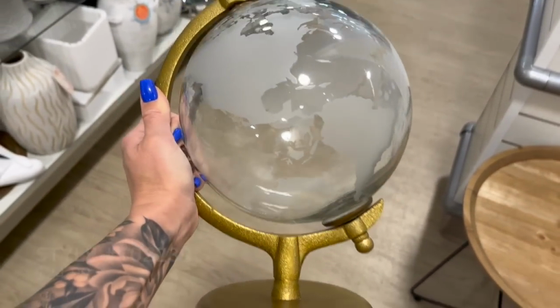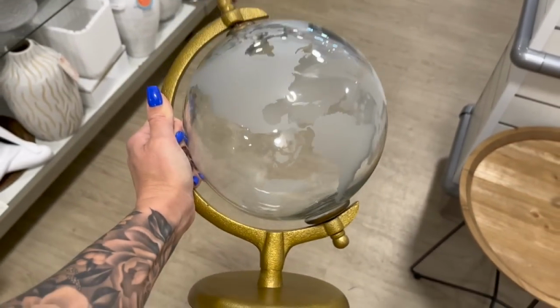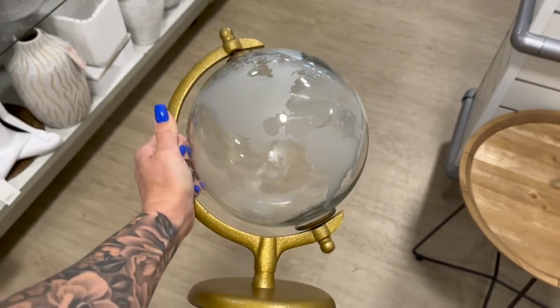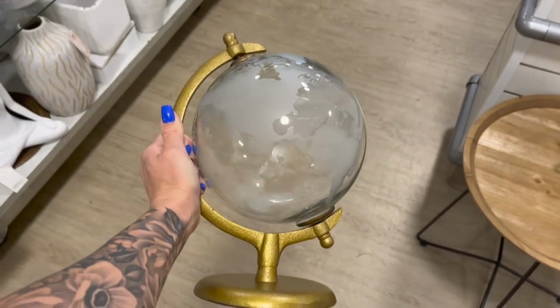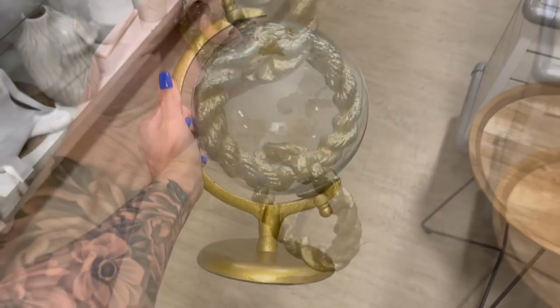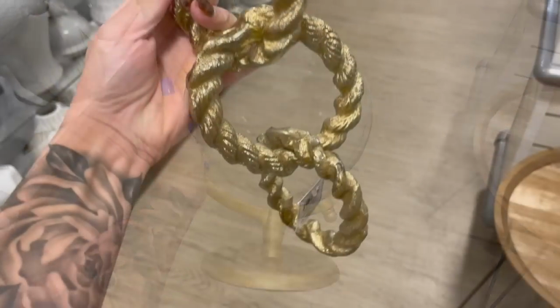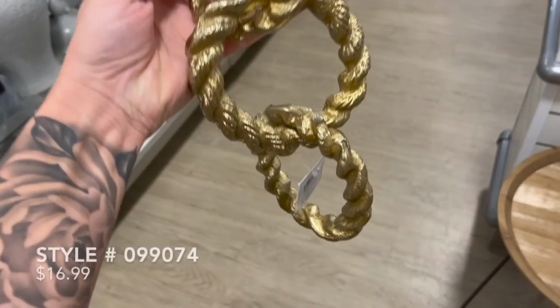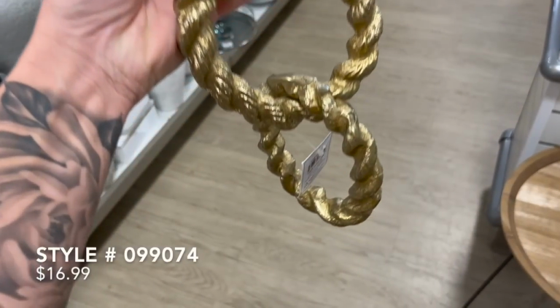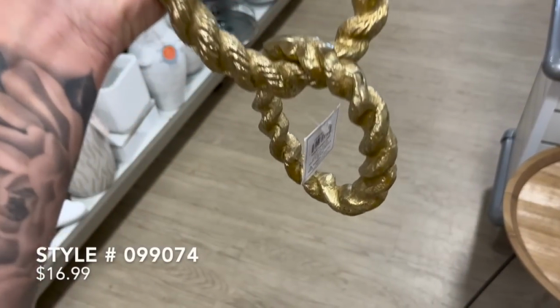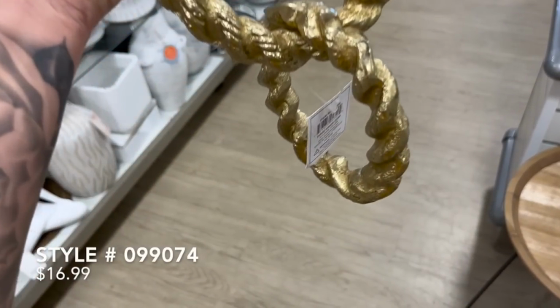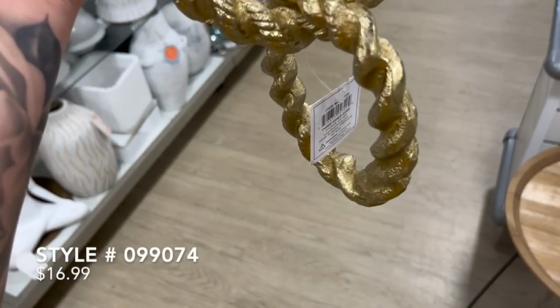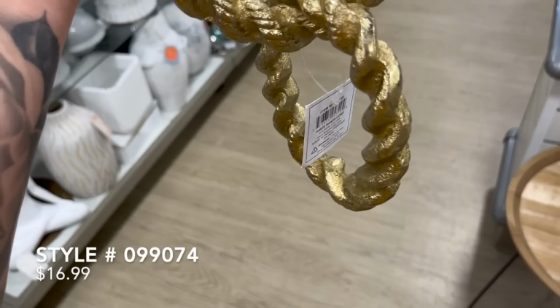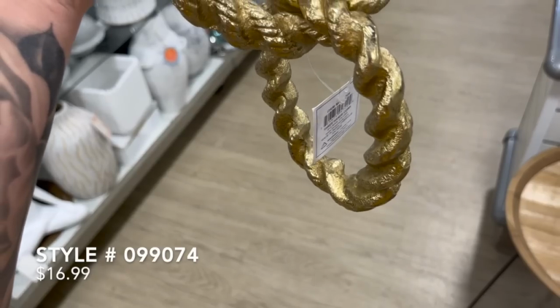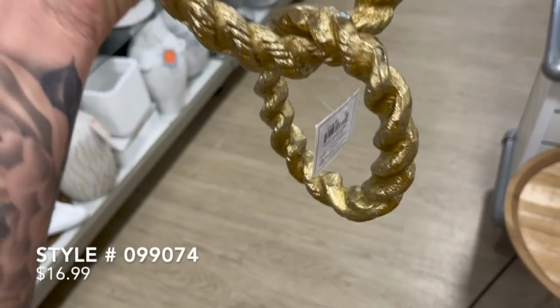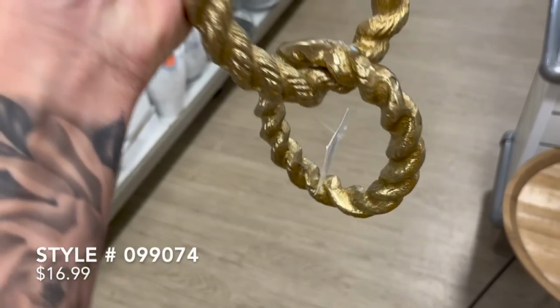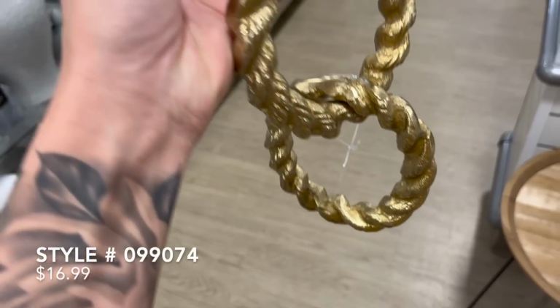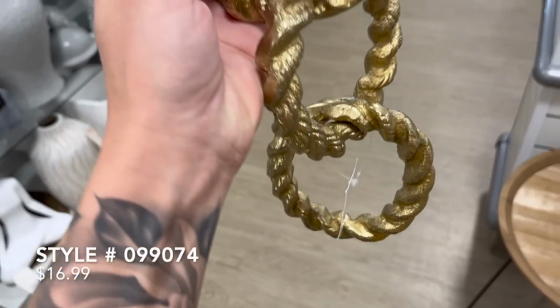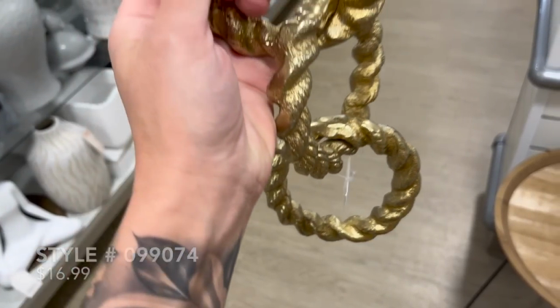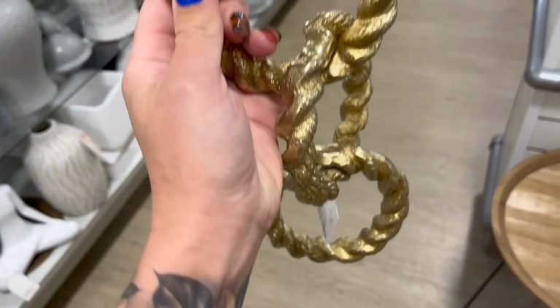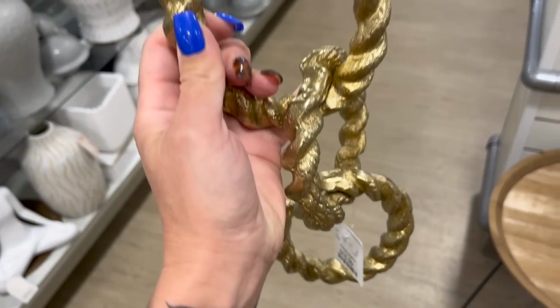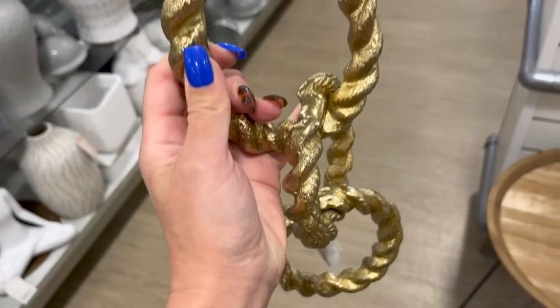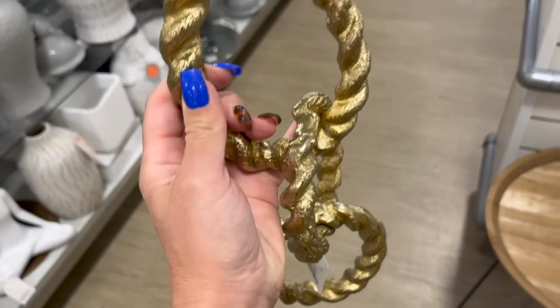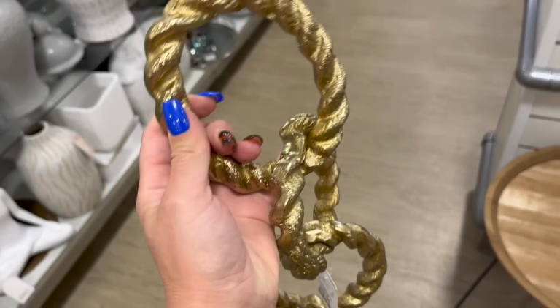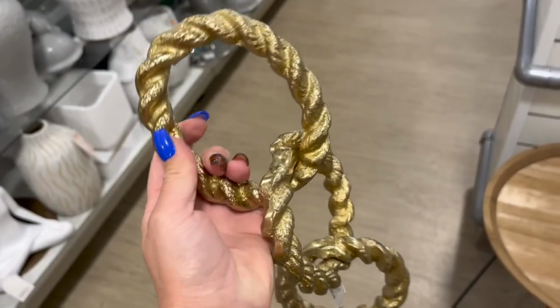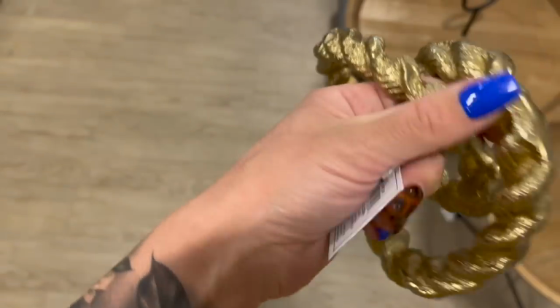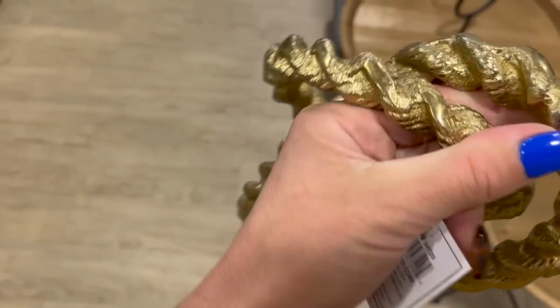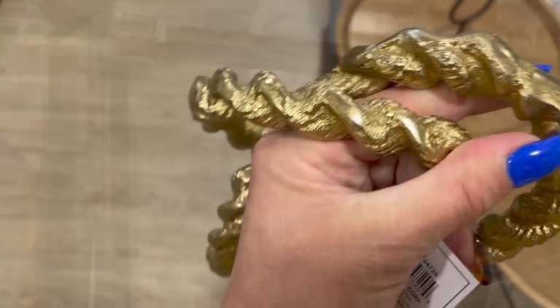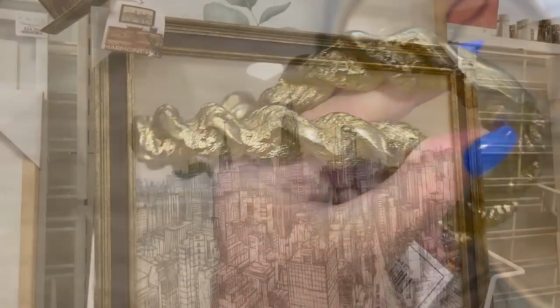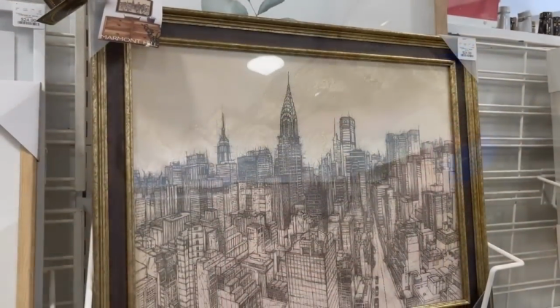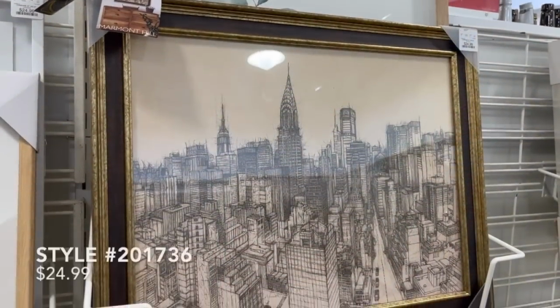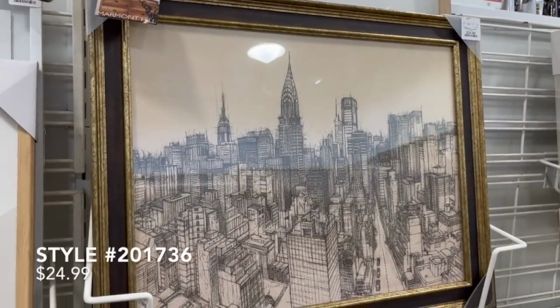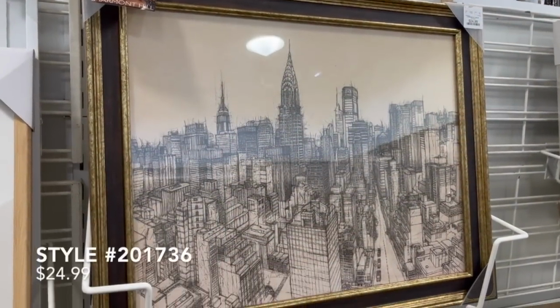I'm sure most of you guys are over lamps for home decor, but I thought these were really different — they almost look like rope or braided. I just thought these were definitely something we would see from McGee & Co, really fun and a little bit different than what we're used to seeing.